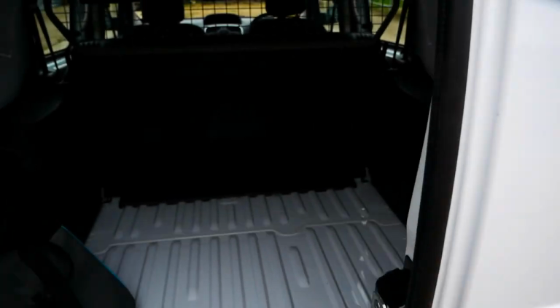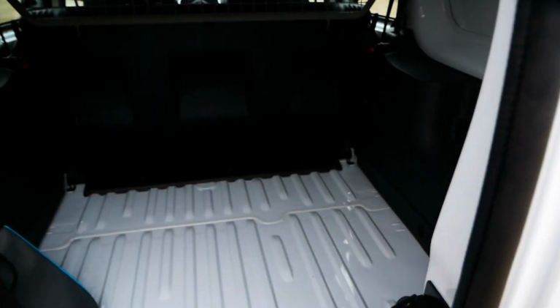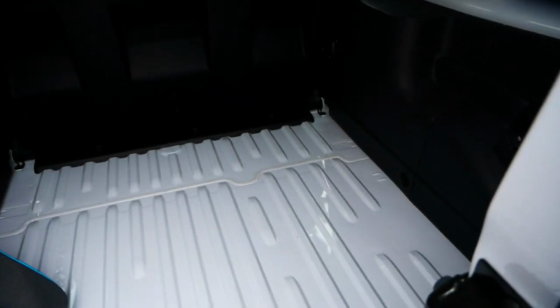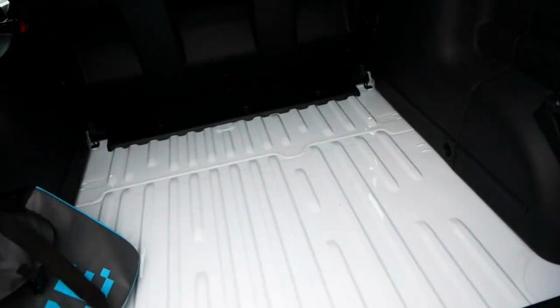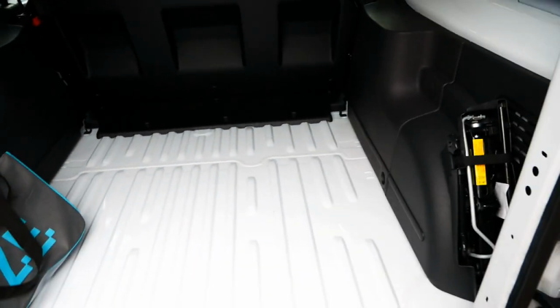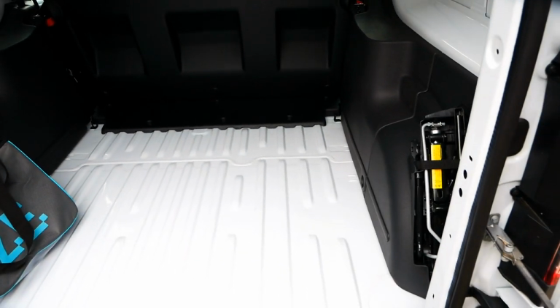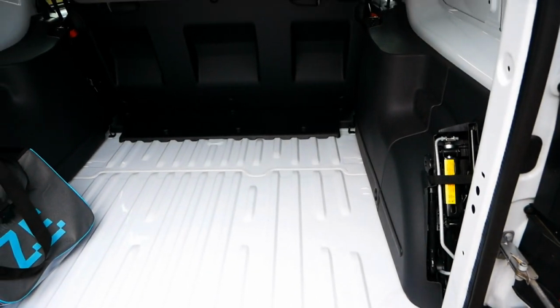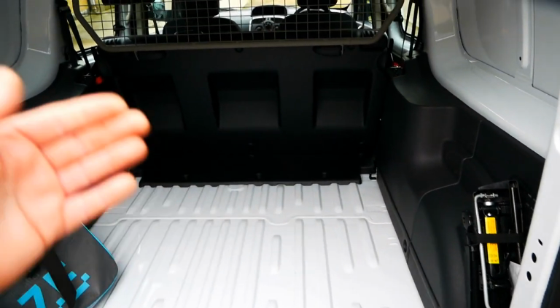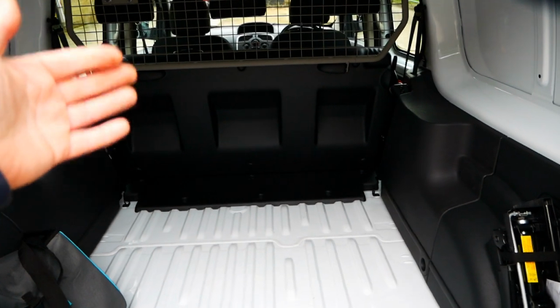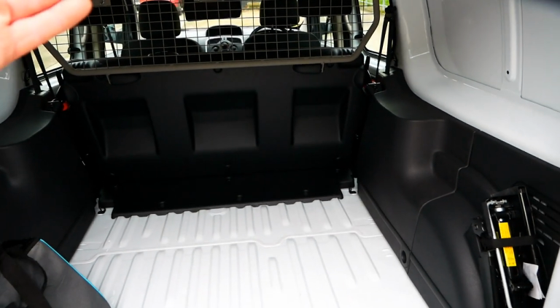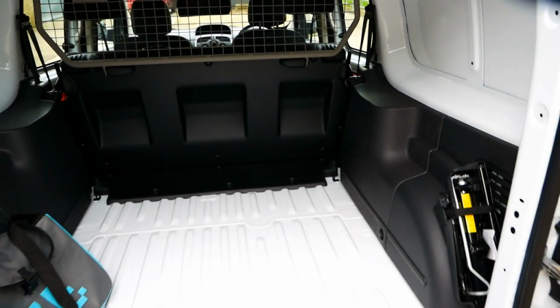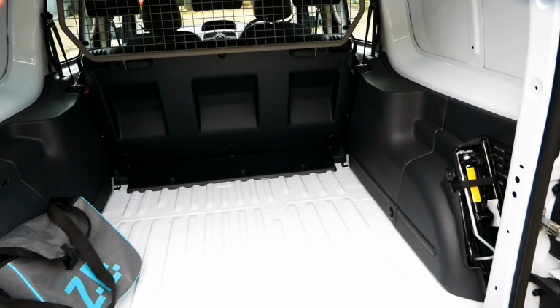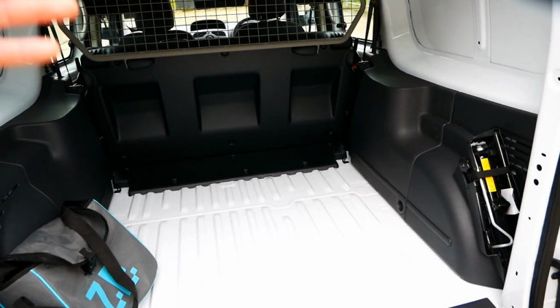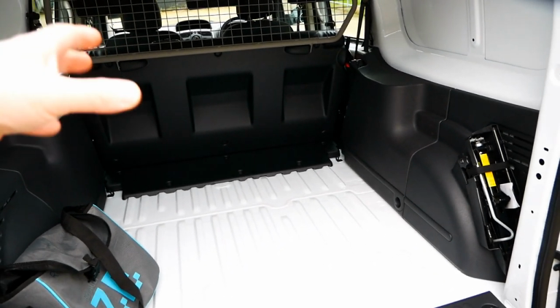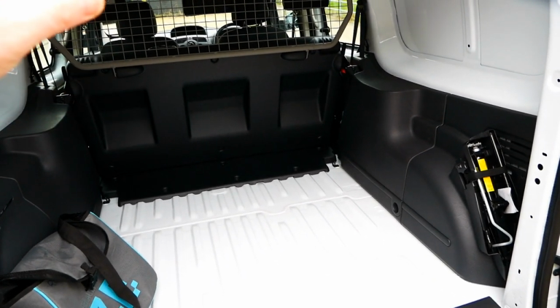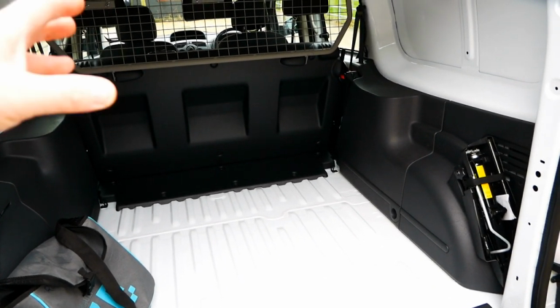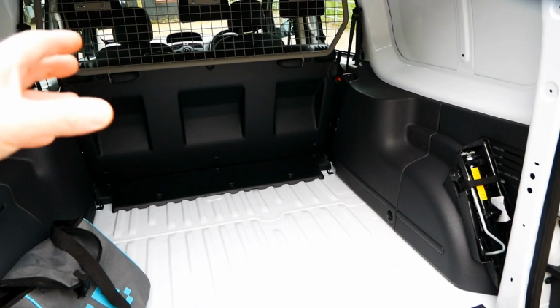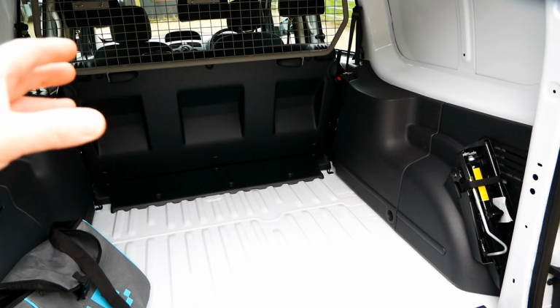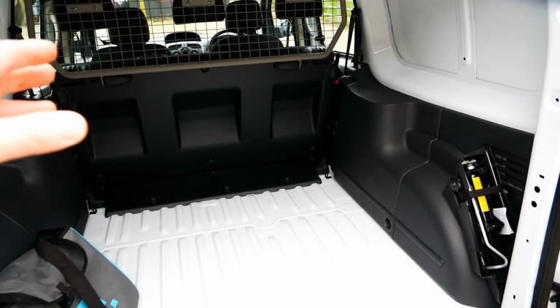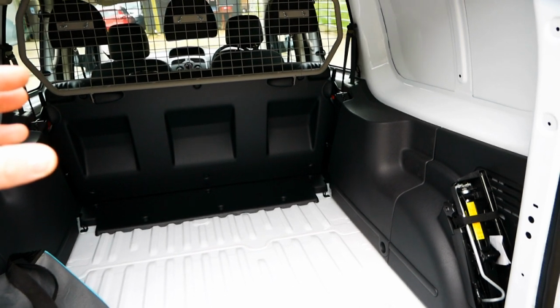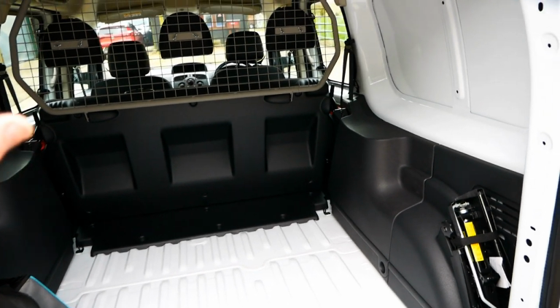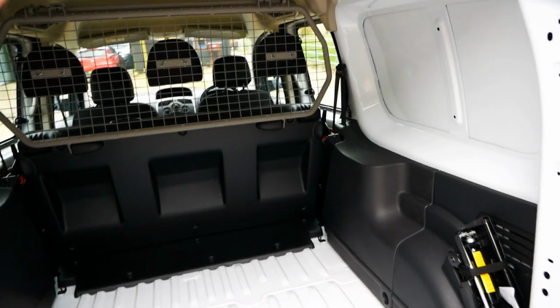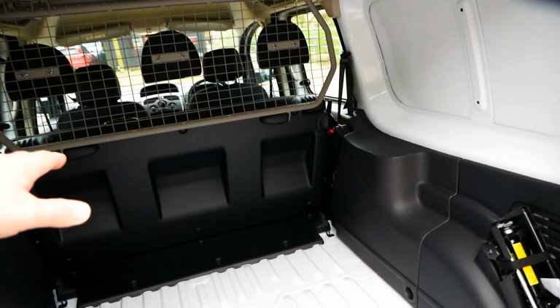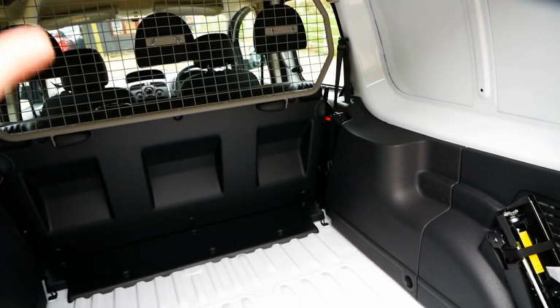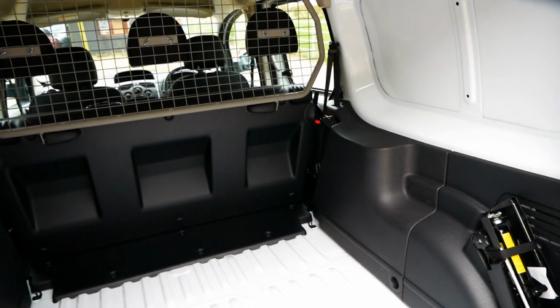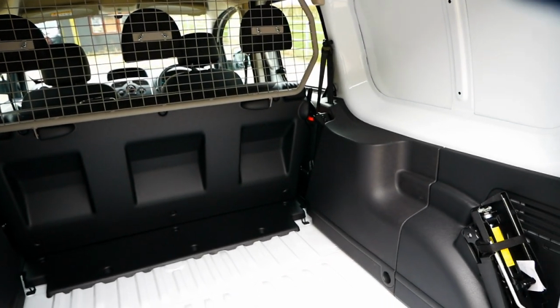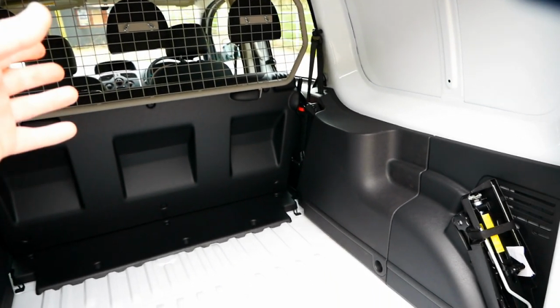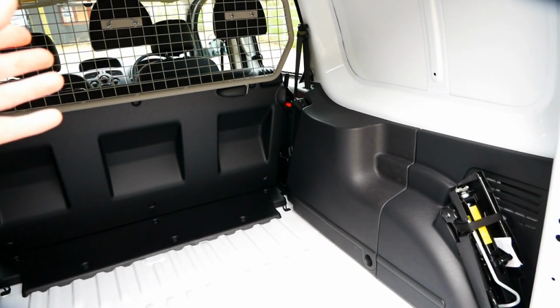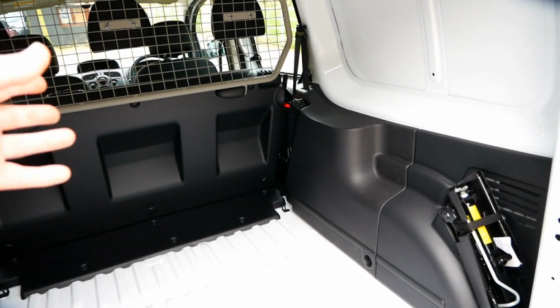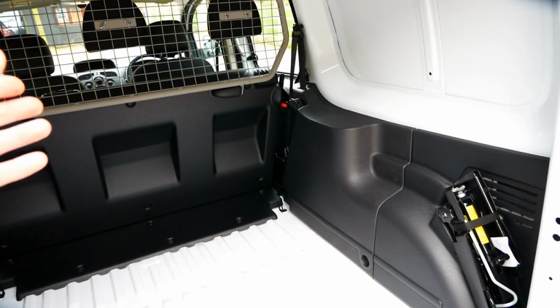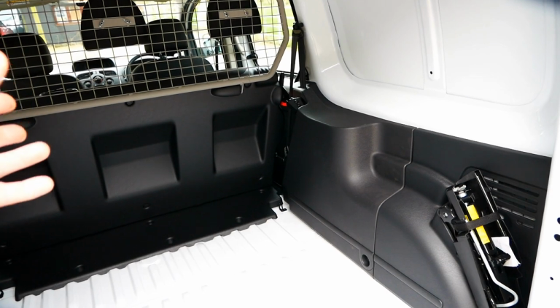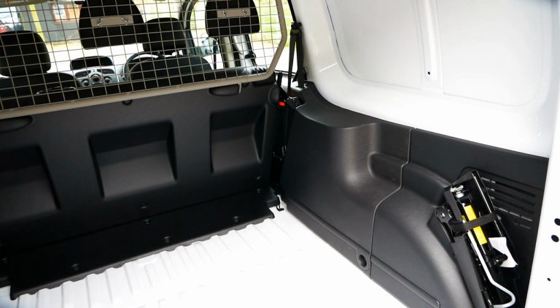Looking inside the cargo area: when the seats are up and in use it's not much smaller than a standard medium wheelbase Kangoo, and when the seats are down it's pretty much the same size as your standard Maxi van.